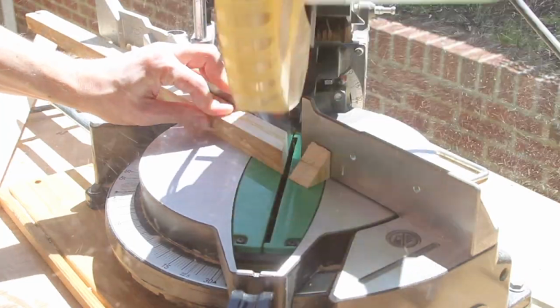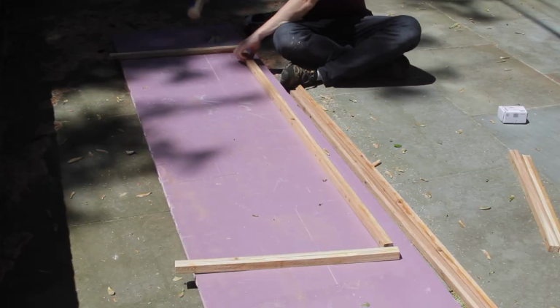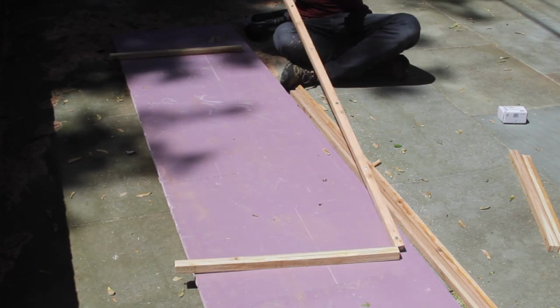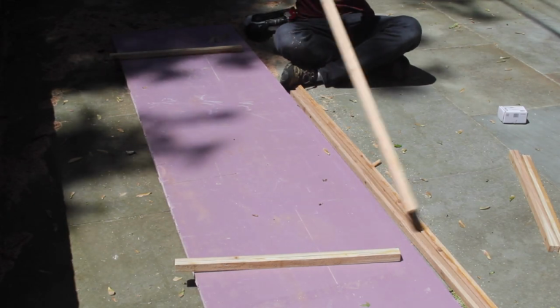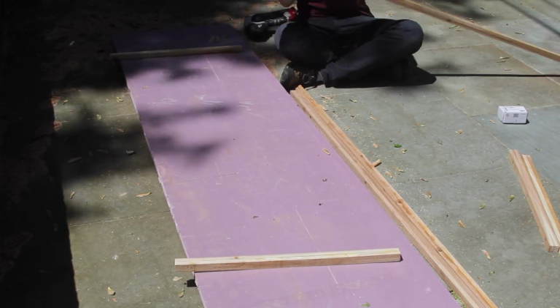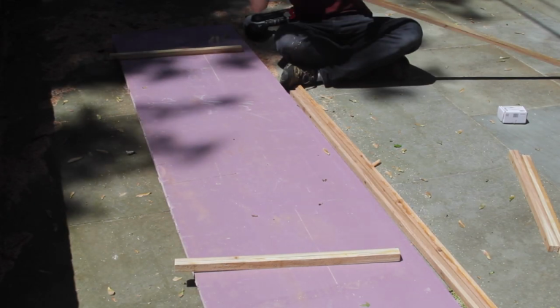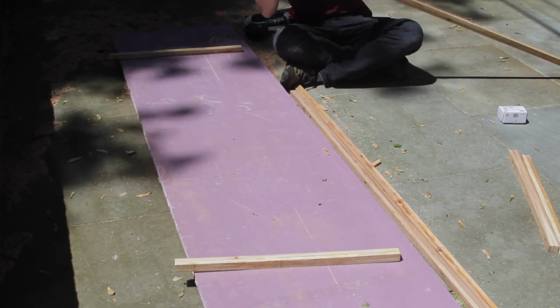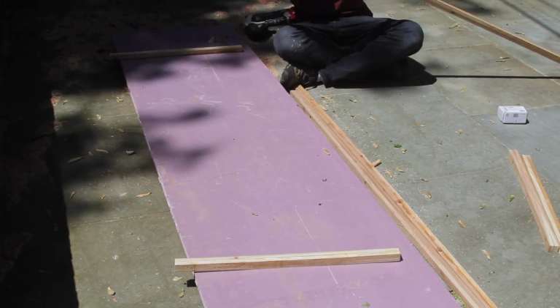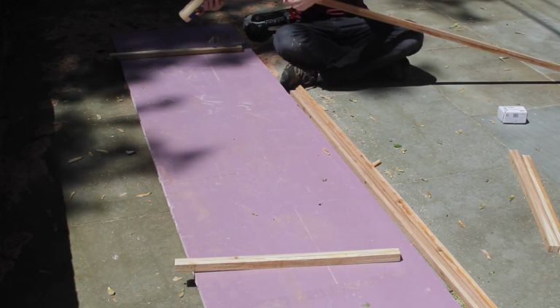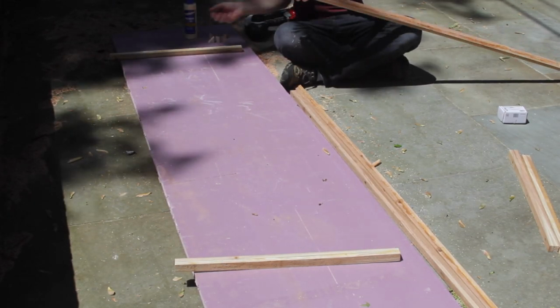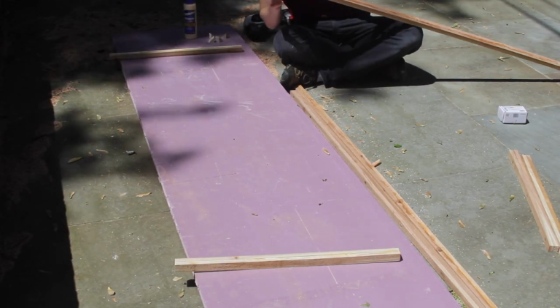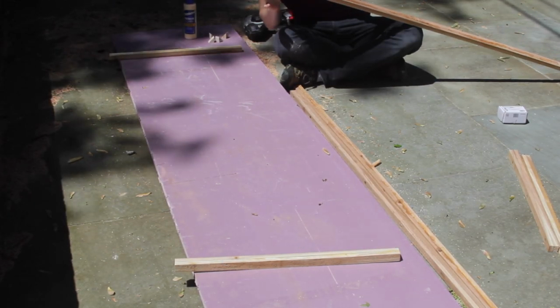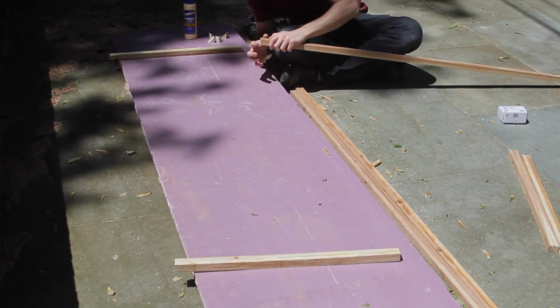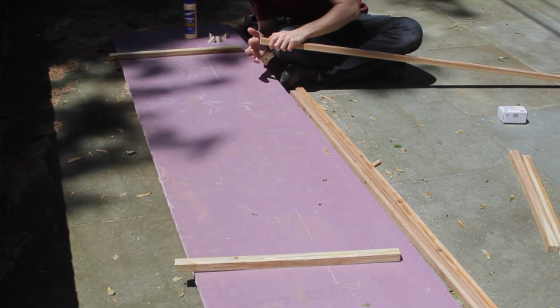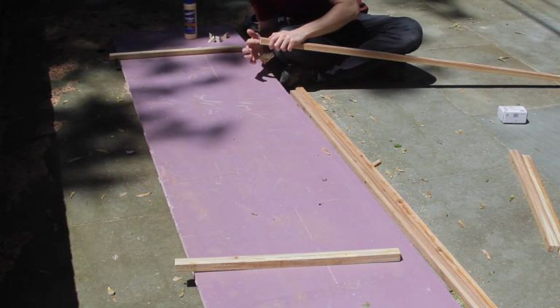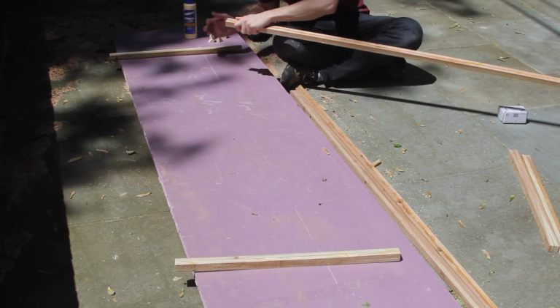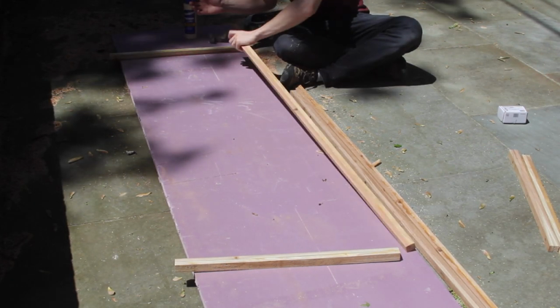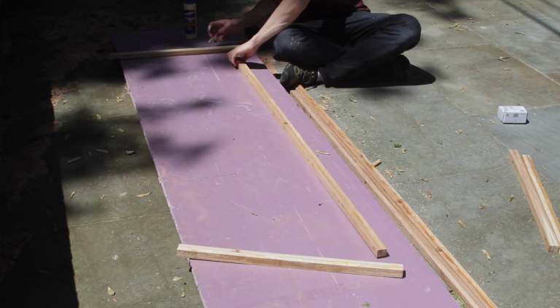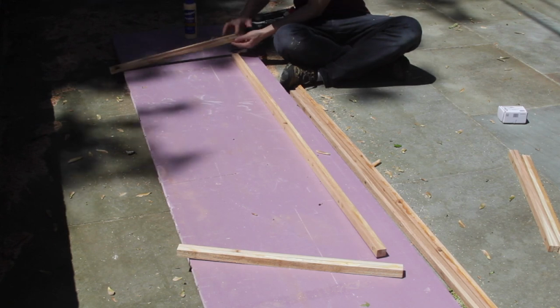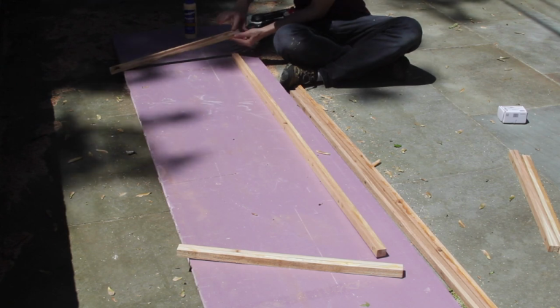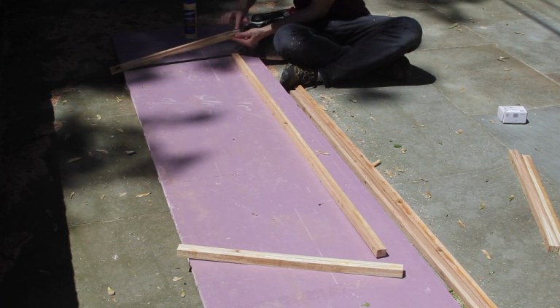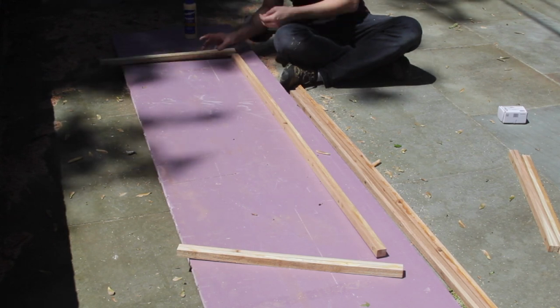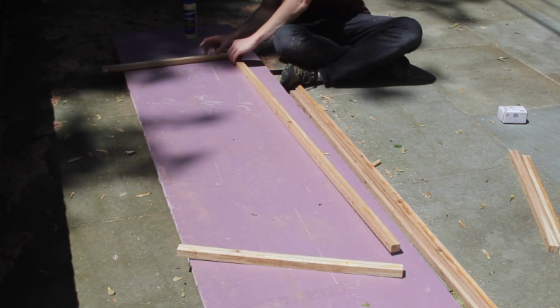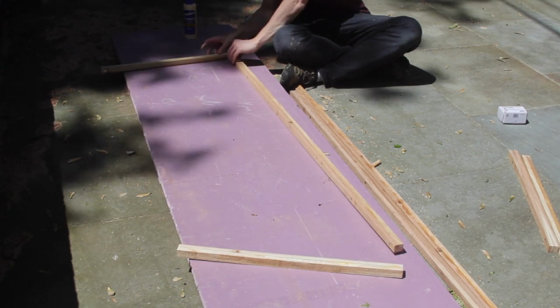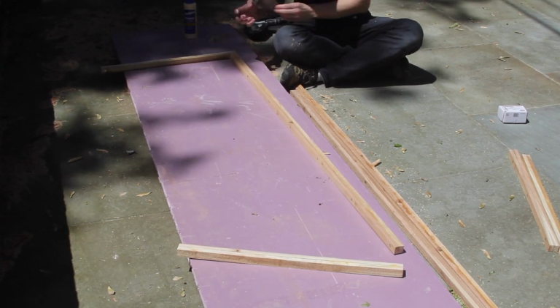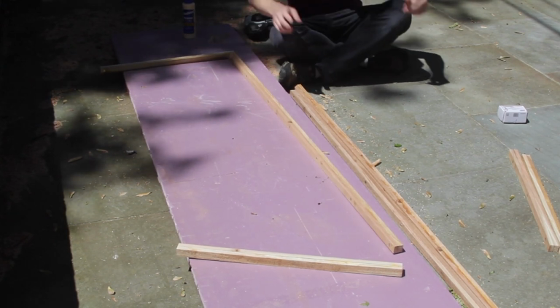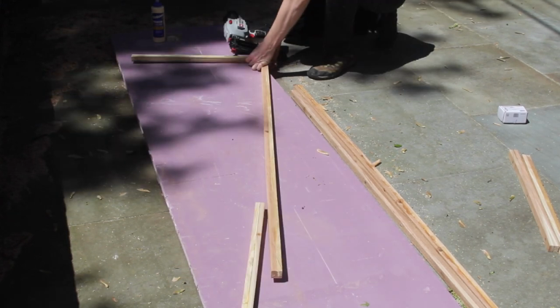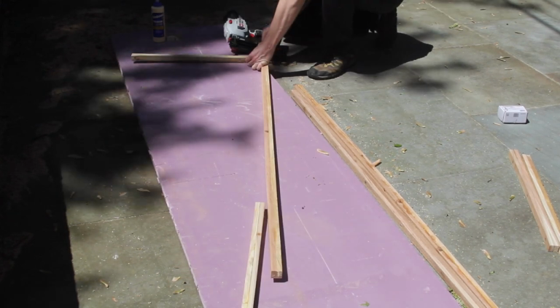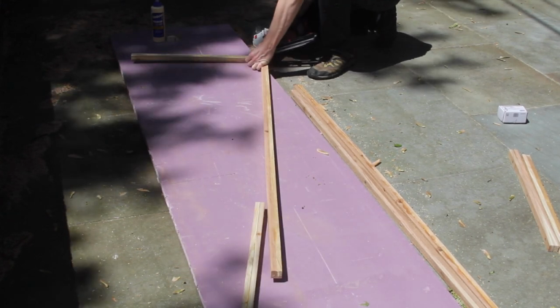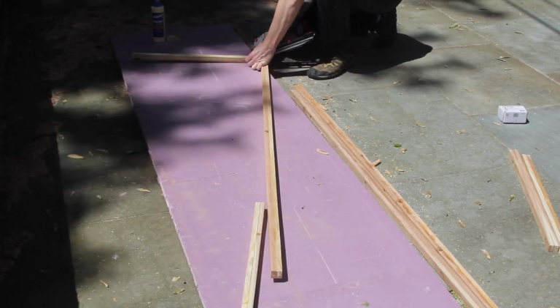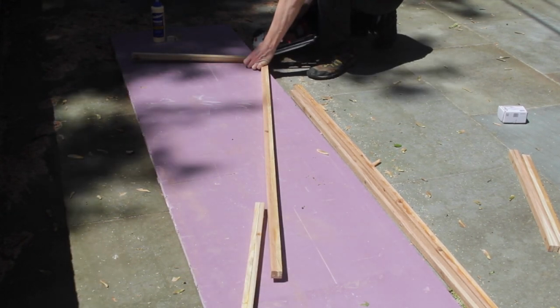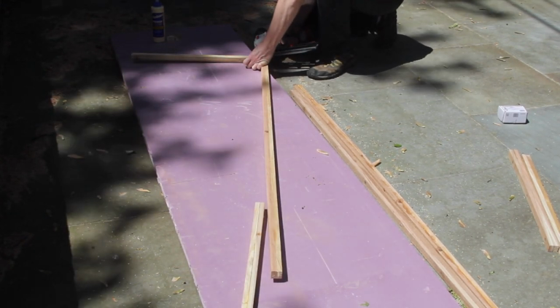Now it's time to put everything together. I glued and nailed each corner with outdoor rated wood glue. I used this glue on all the other joints, I just didn't mention it.